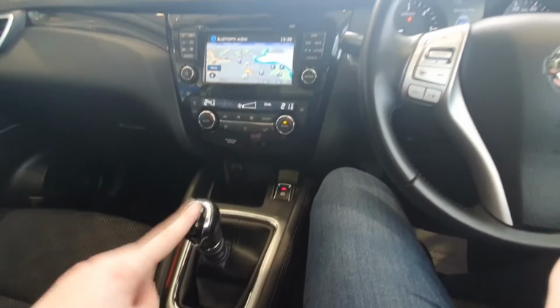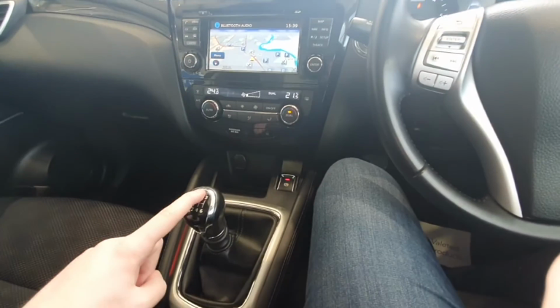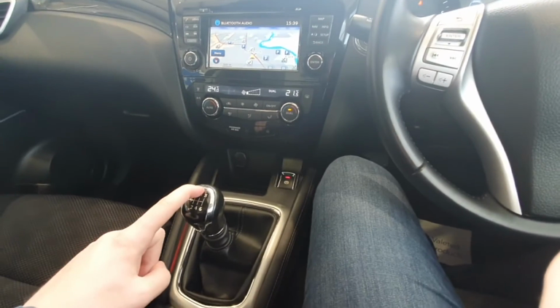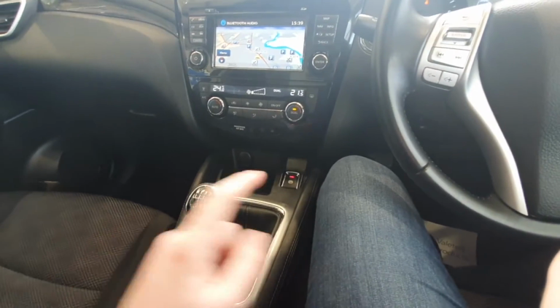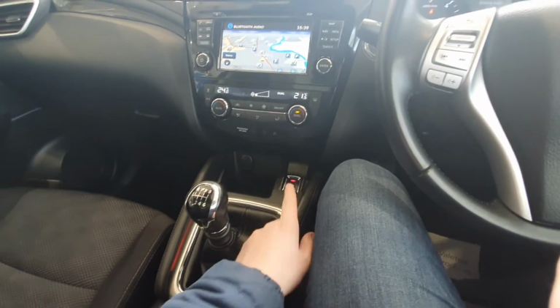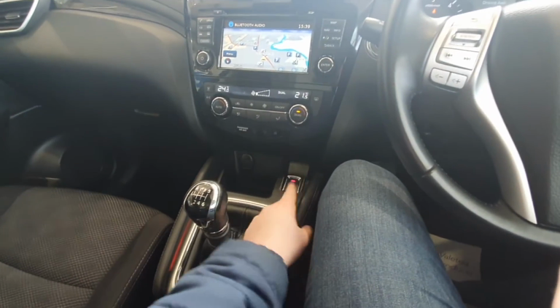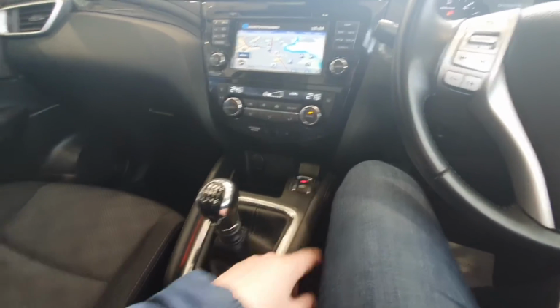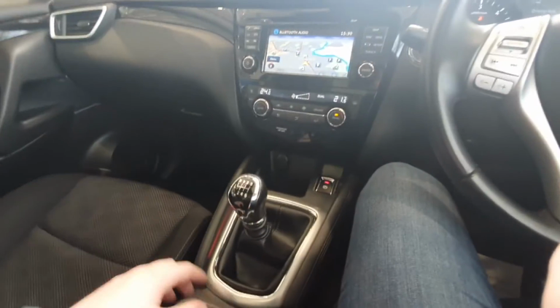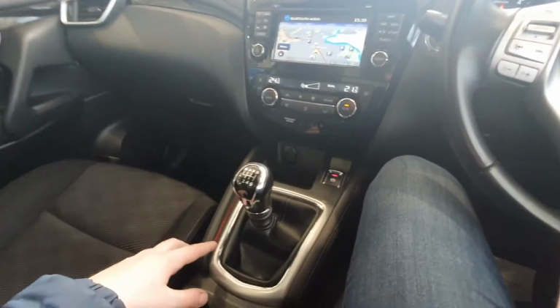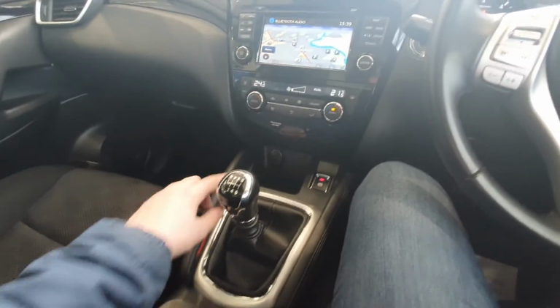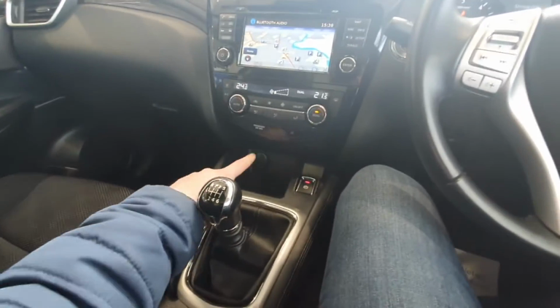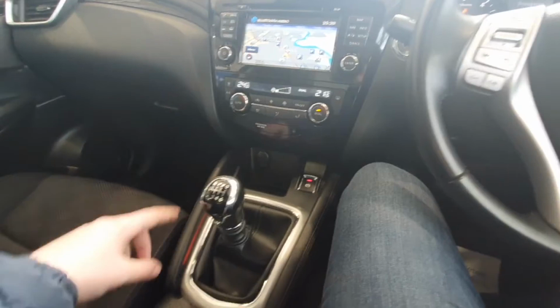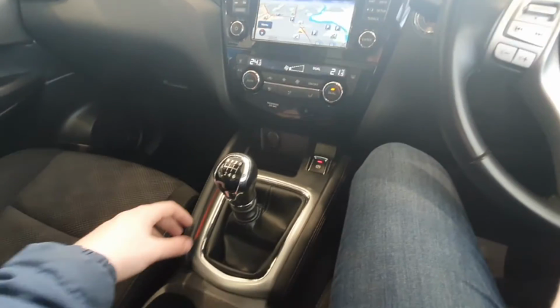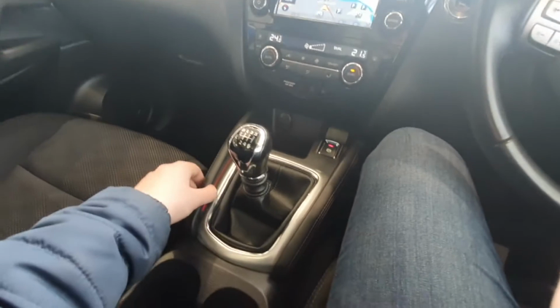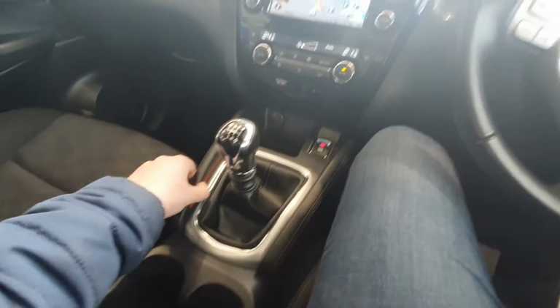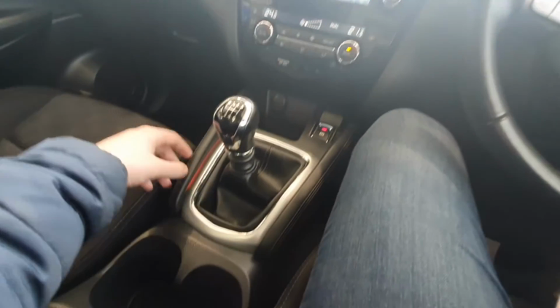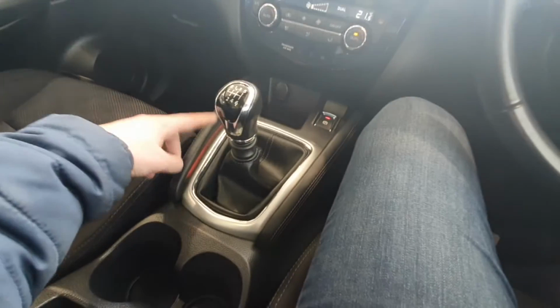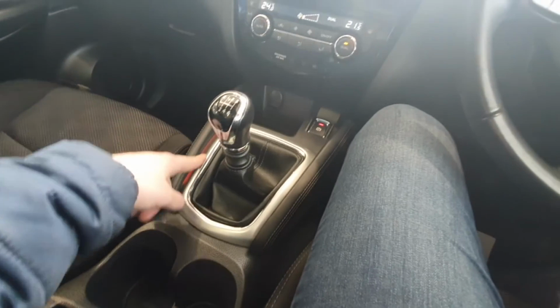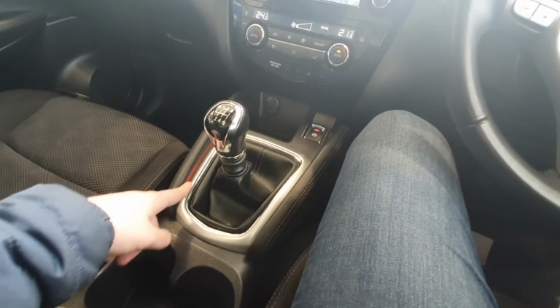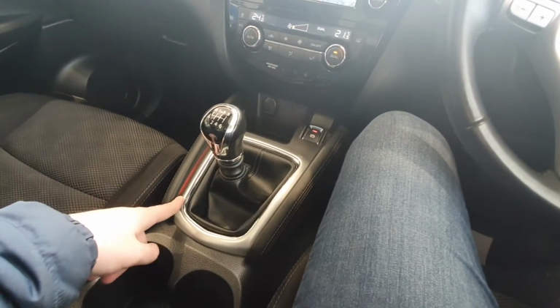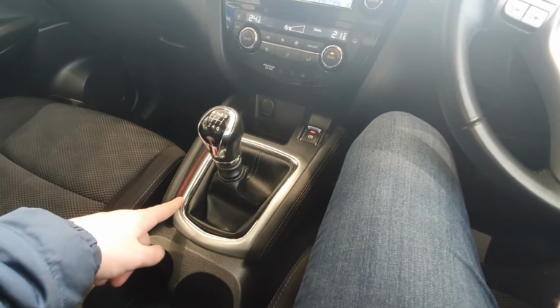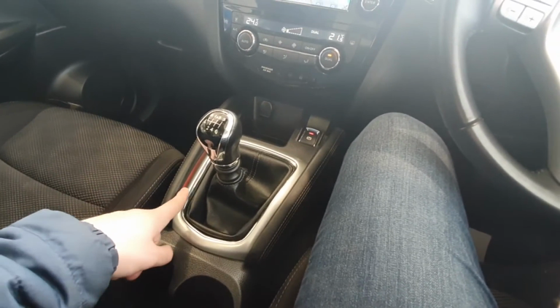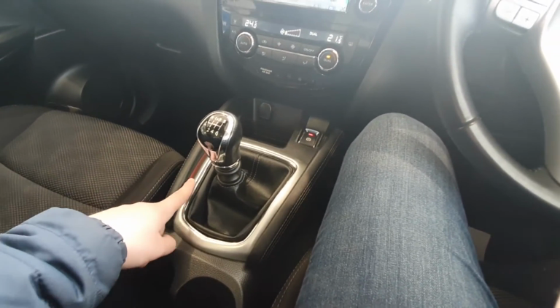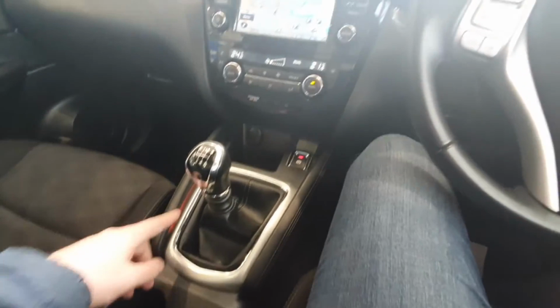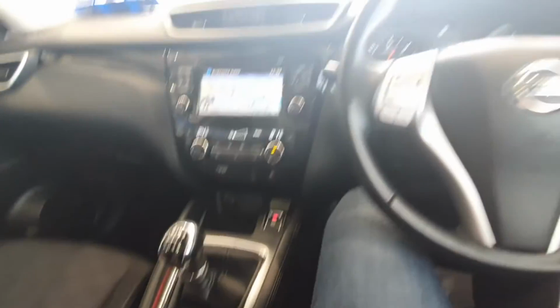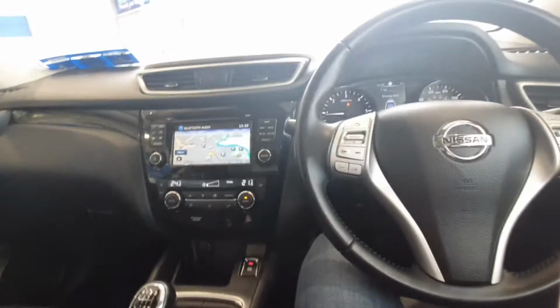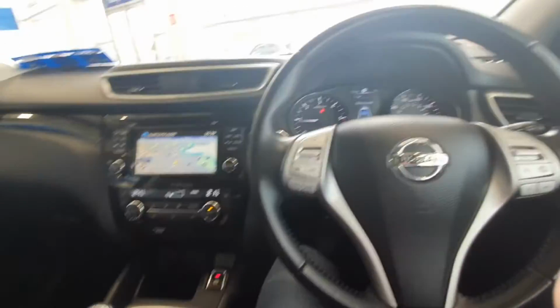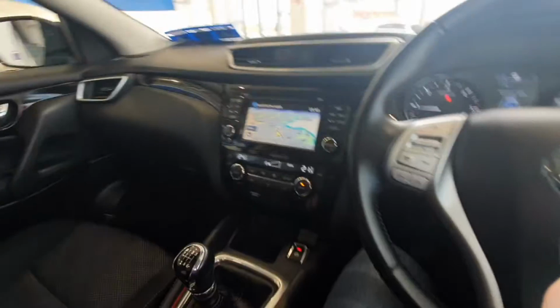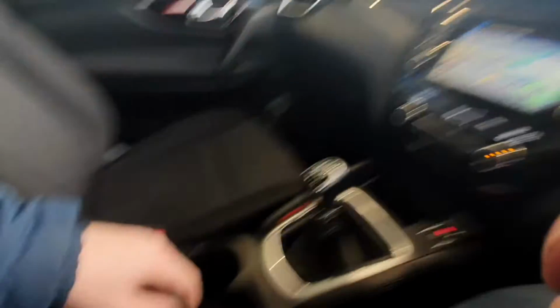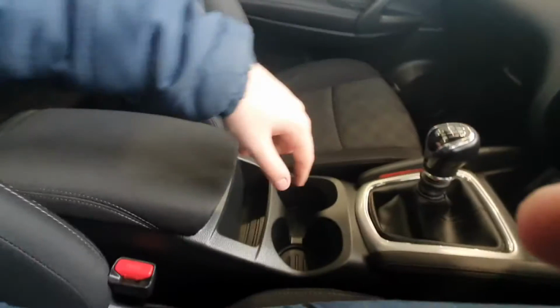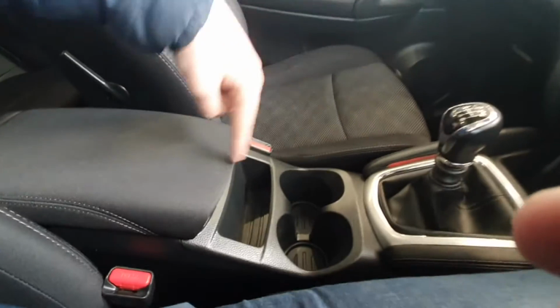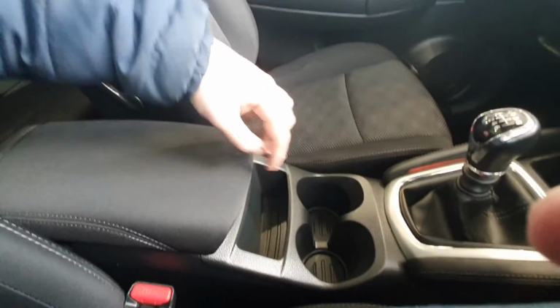You have a 6-speed manual gearbox, a lovely electronic handbrake, a 12-volt port, and you also have ambient lighting here which is a really nice touch.